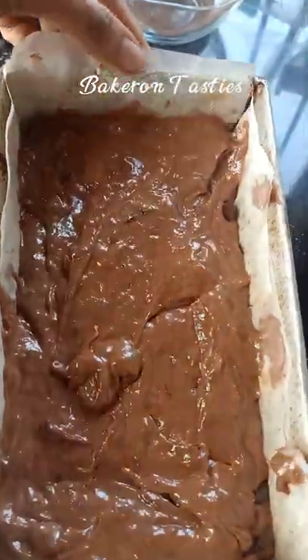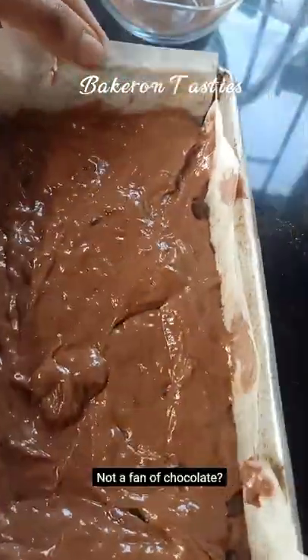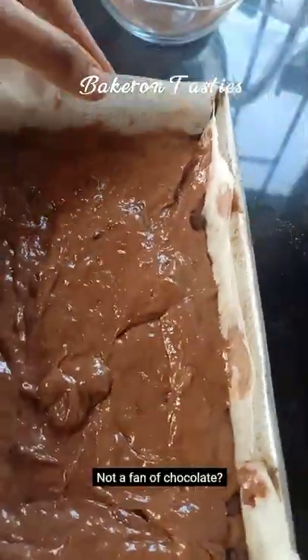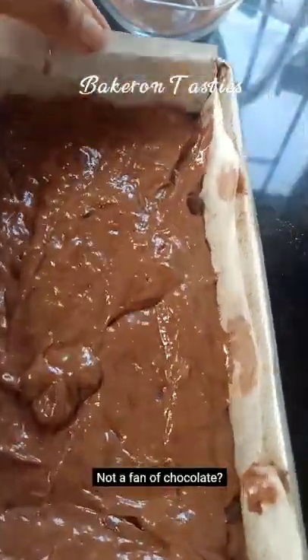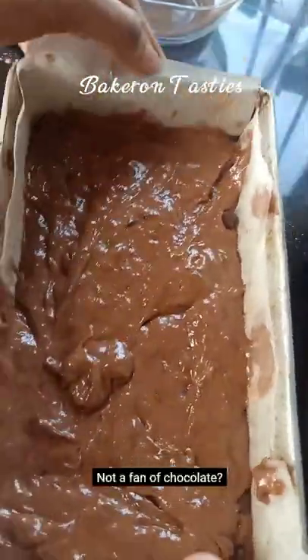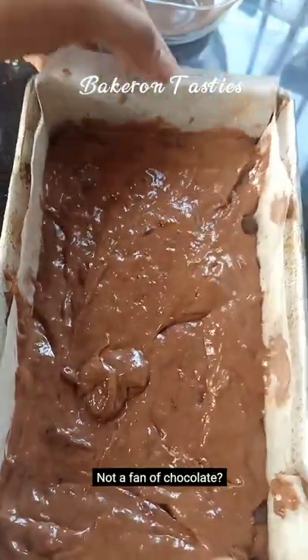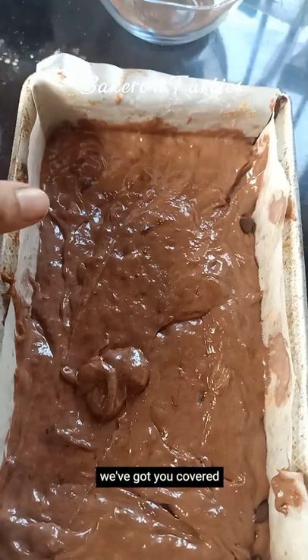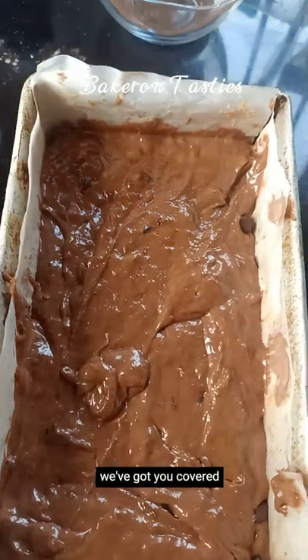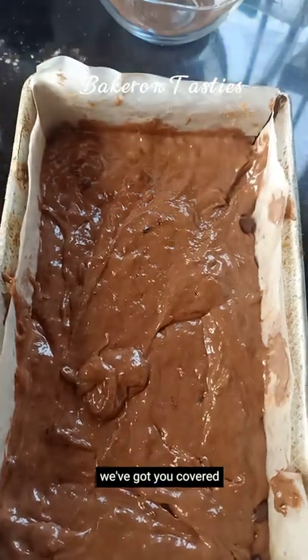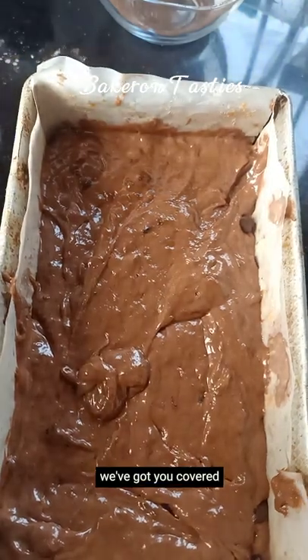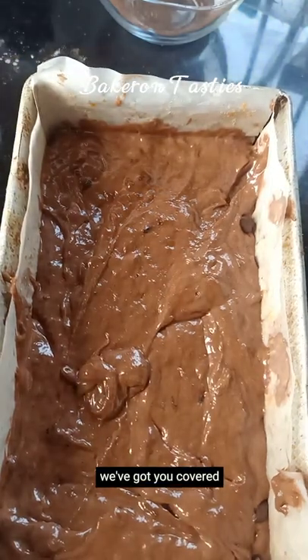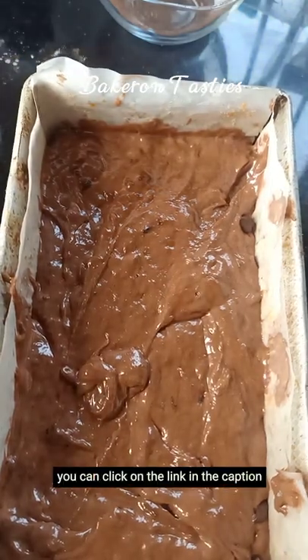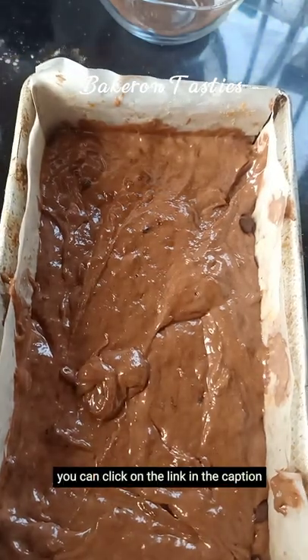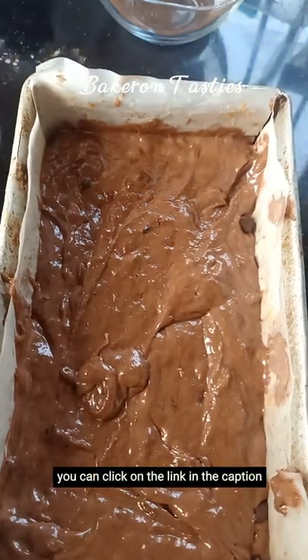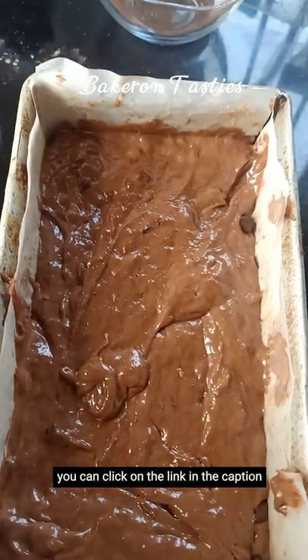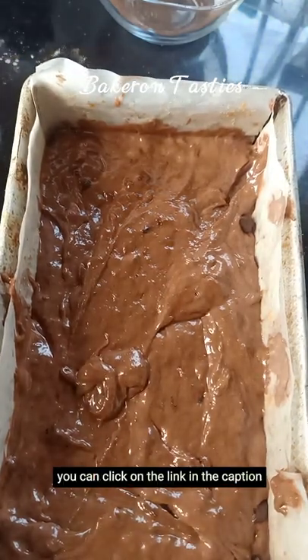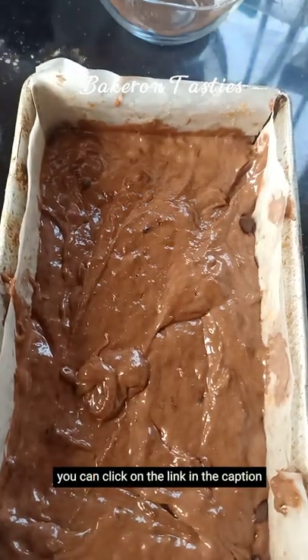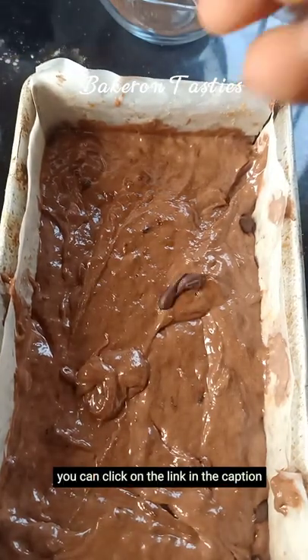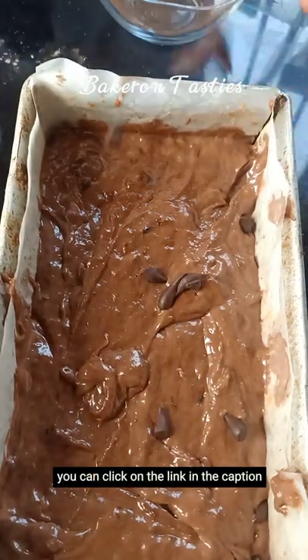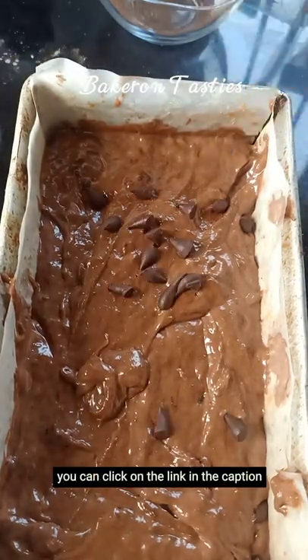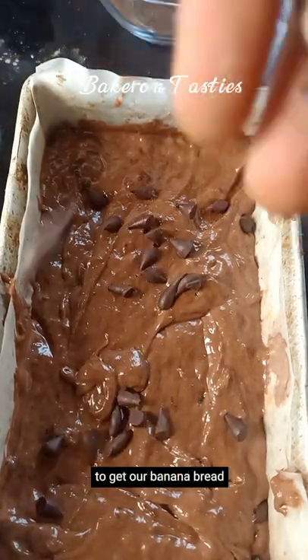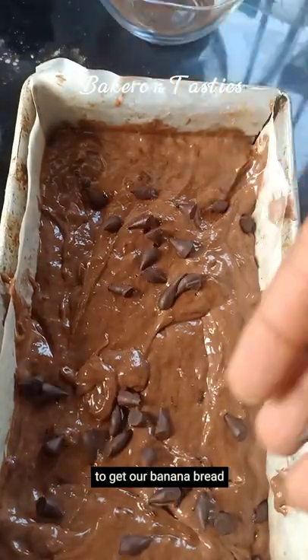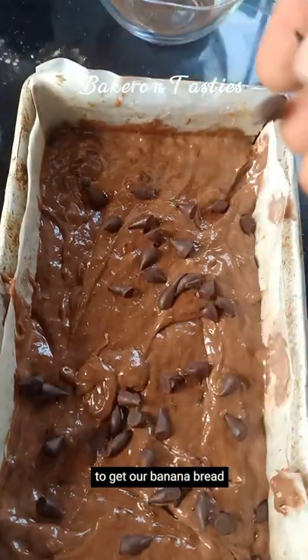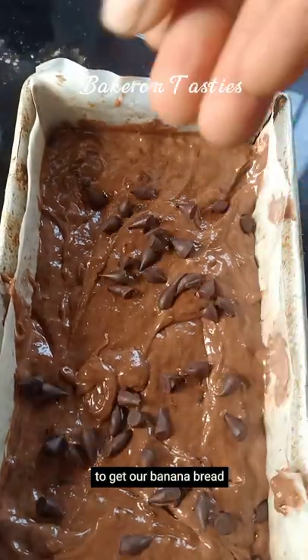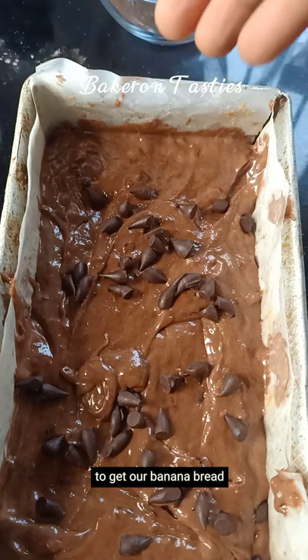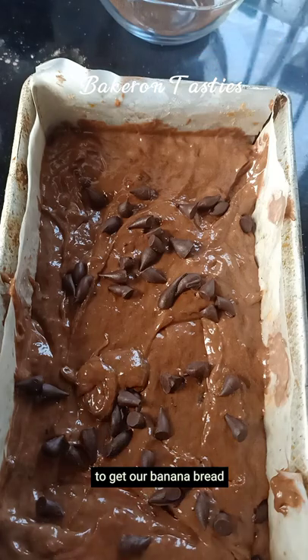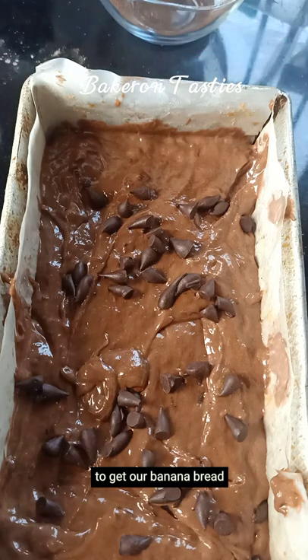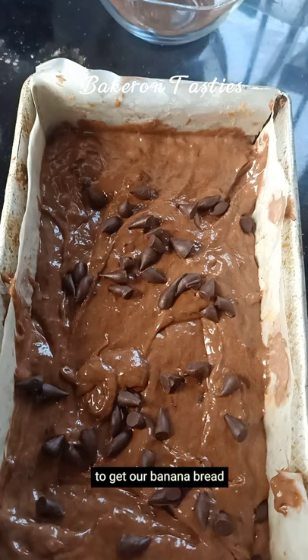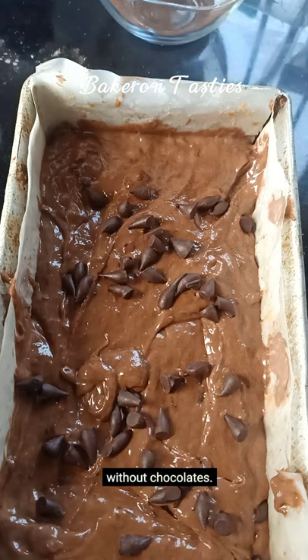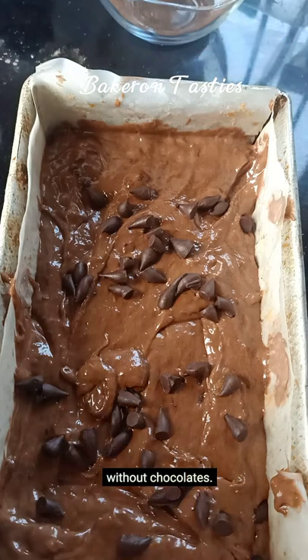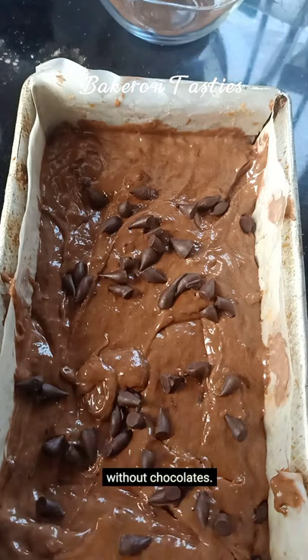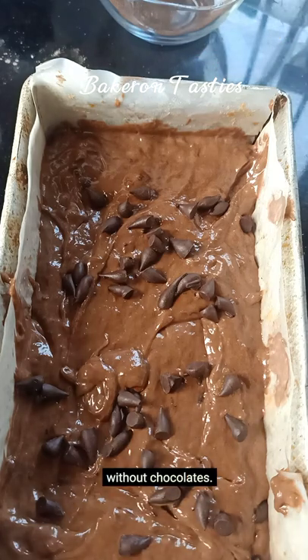Not a fan of chocolate? We've got you covered. You can click on the link in the captions to get our banana bread without chocolate.